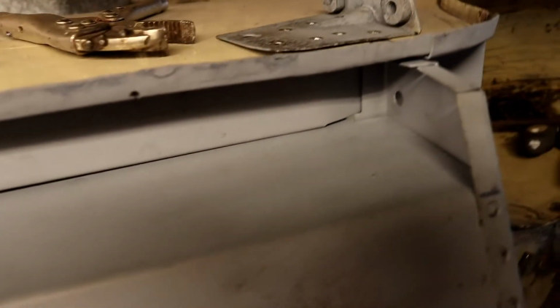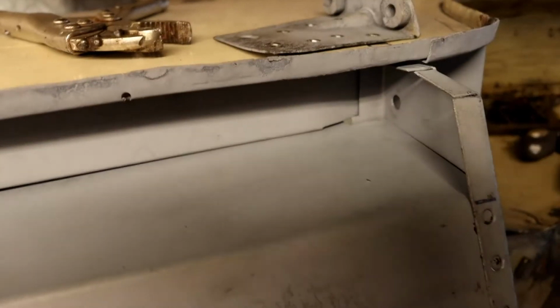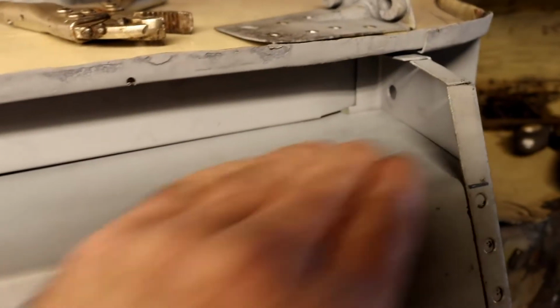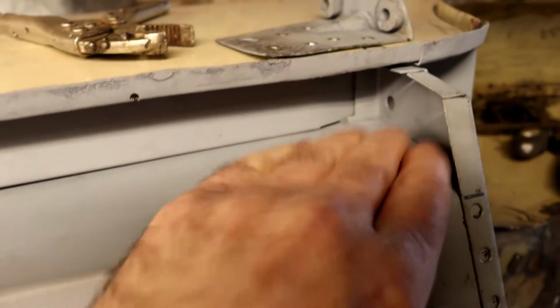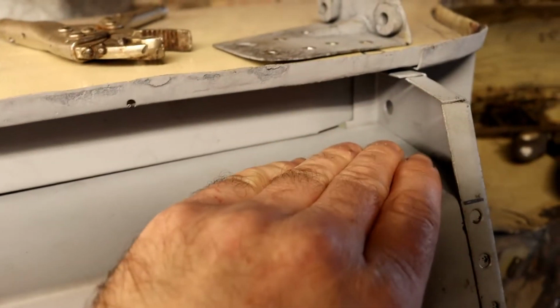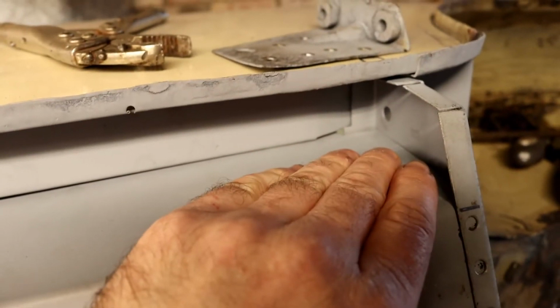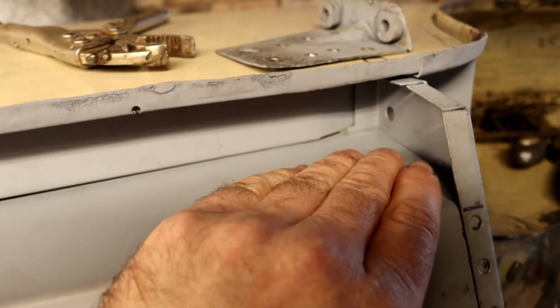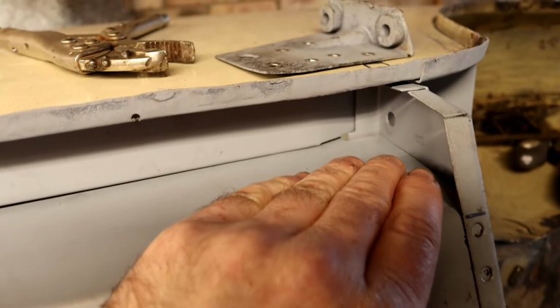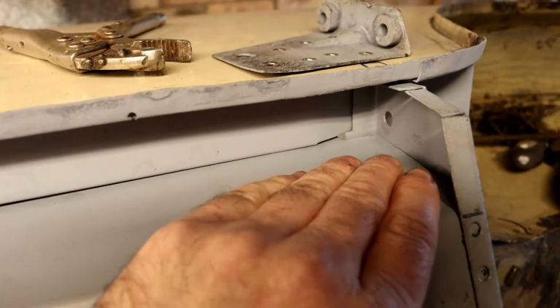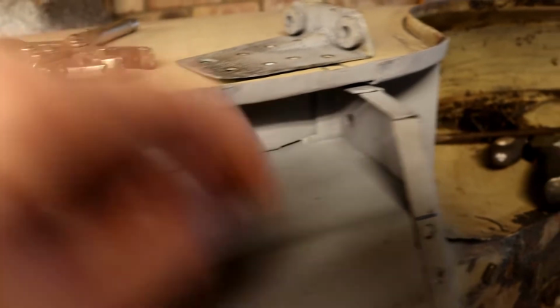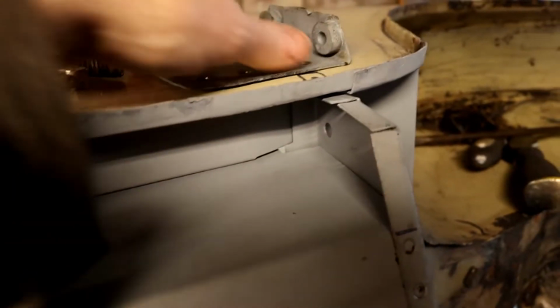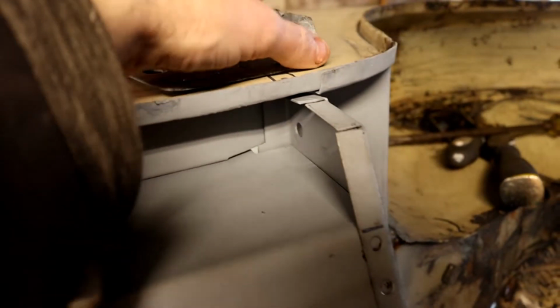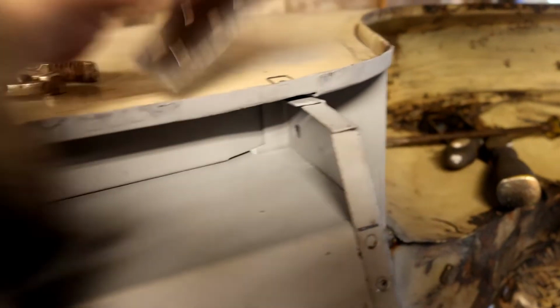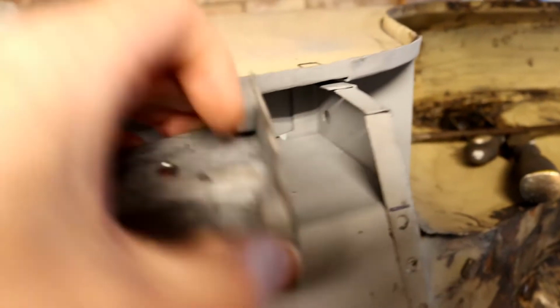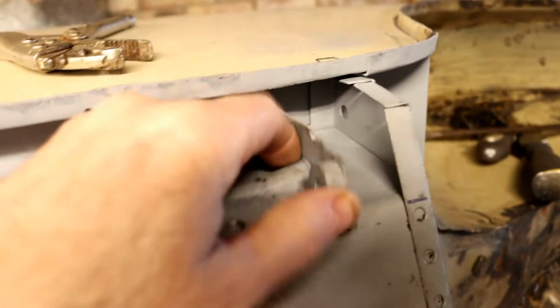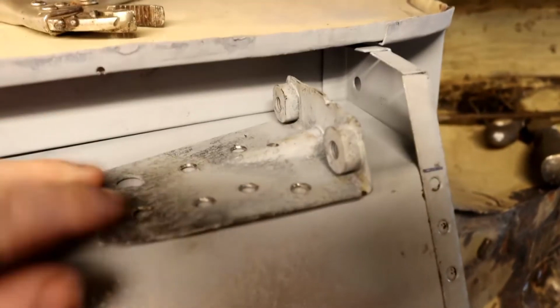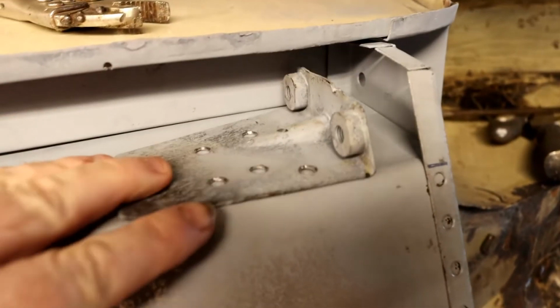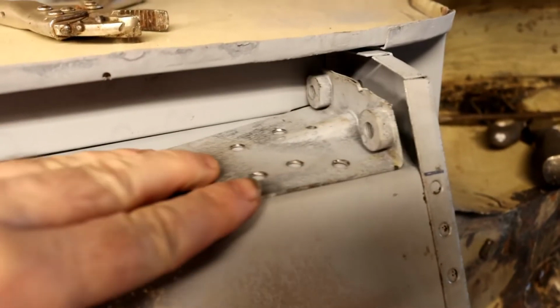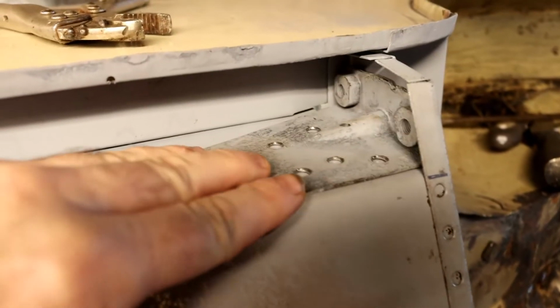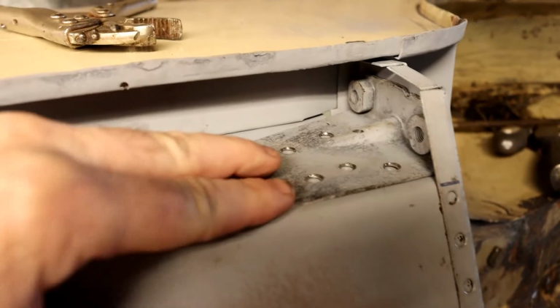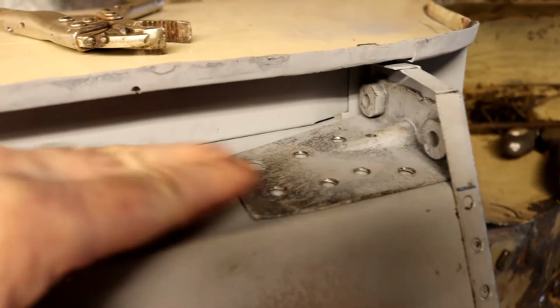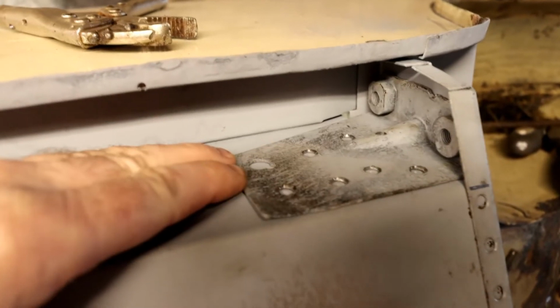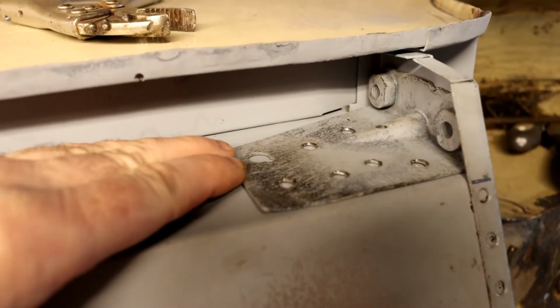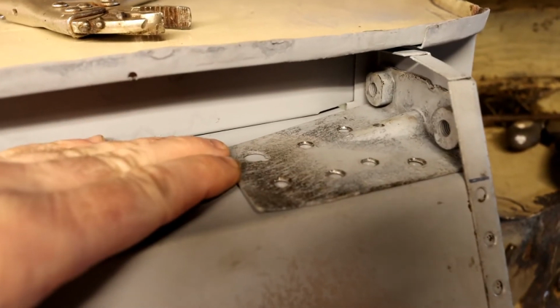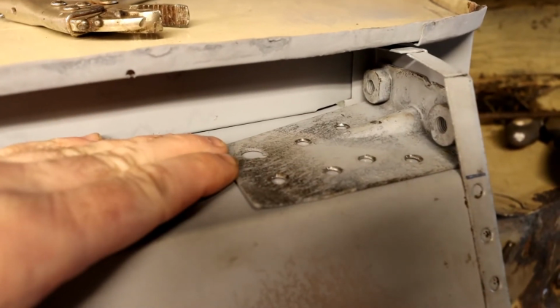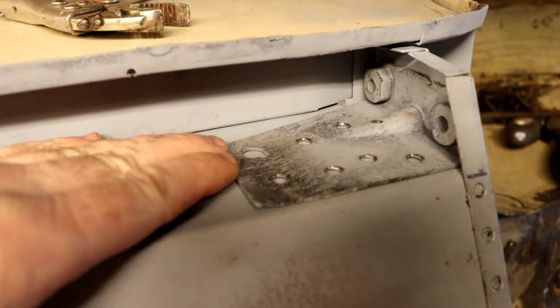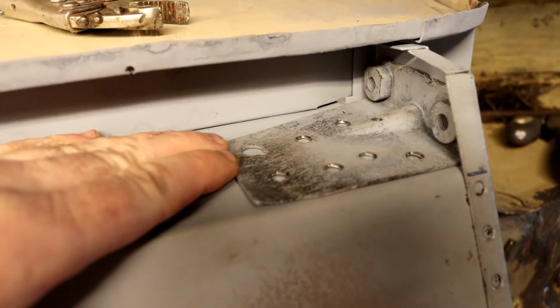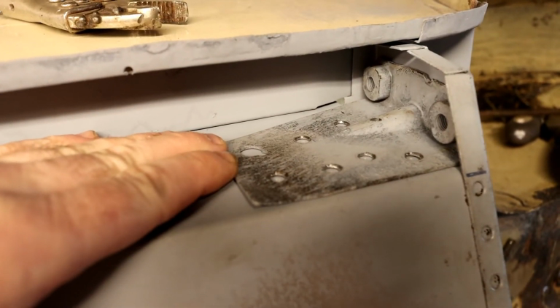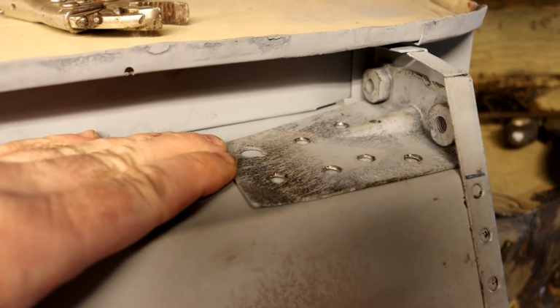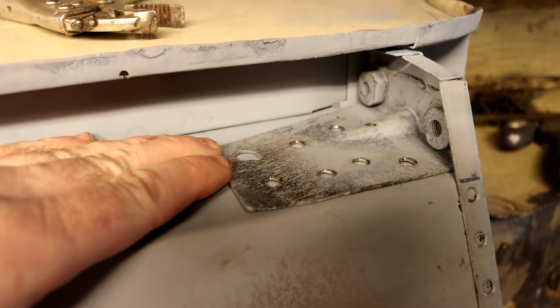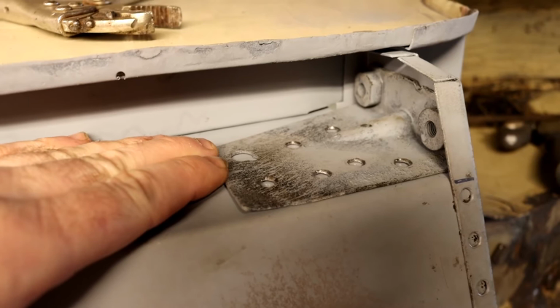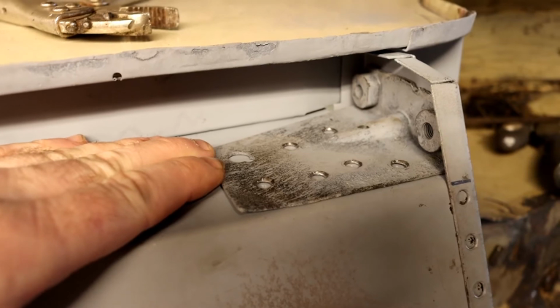The only bit I don't have yet is the subframe mount. I have removed it from the old one and it's not looking too bad, but at the moment the threads are a bit dirty so I'm going to clean those up and make sure they're okay before I commit to welding that back in.